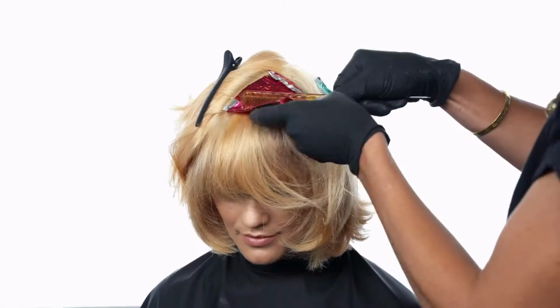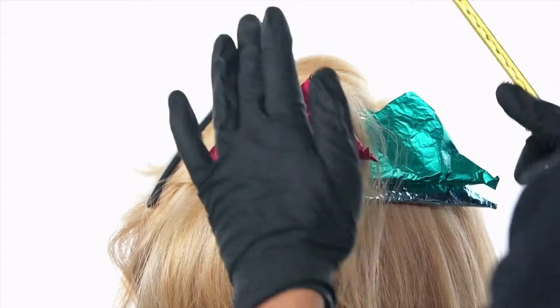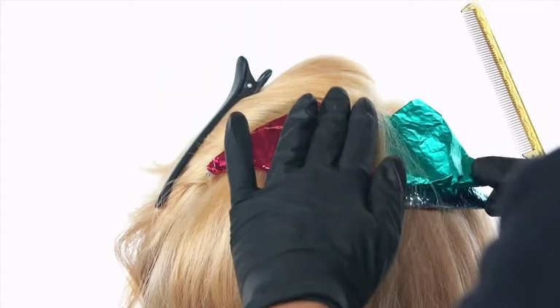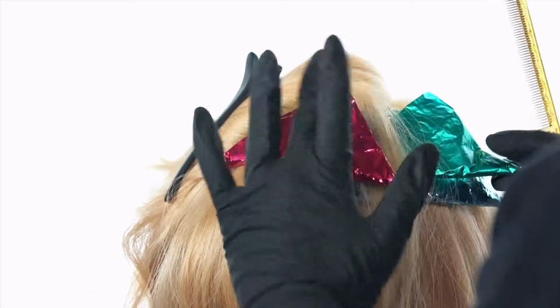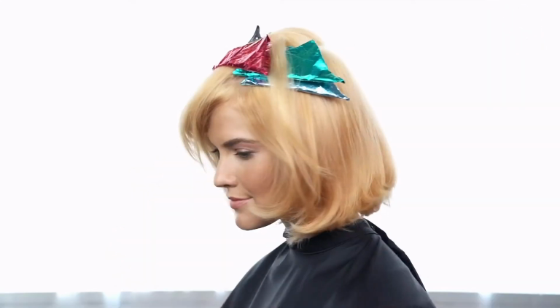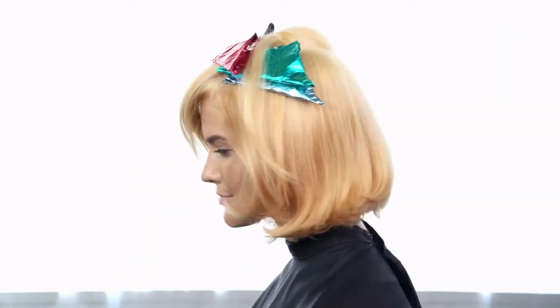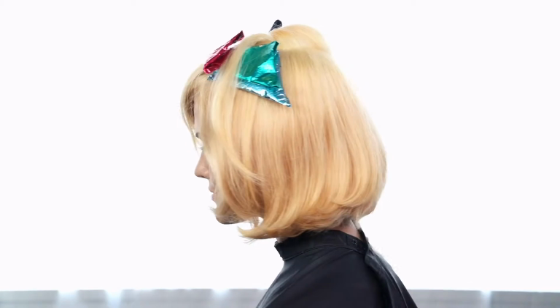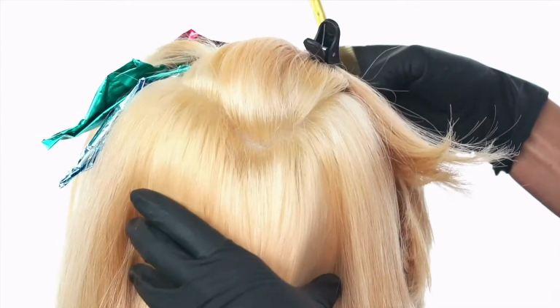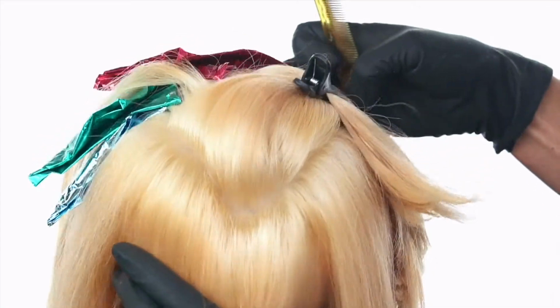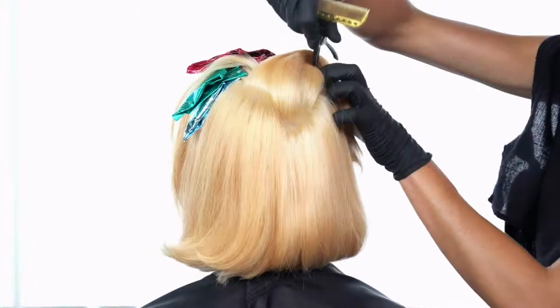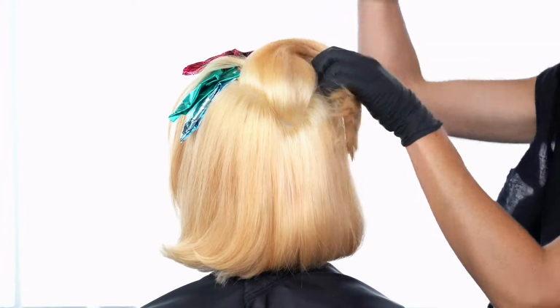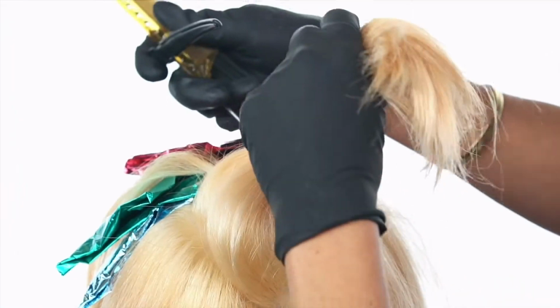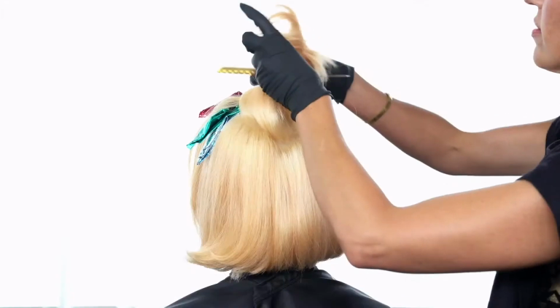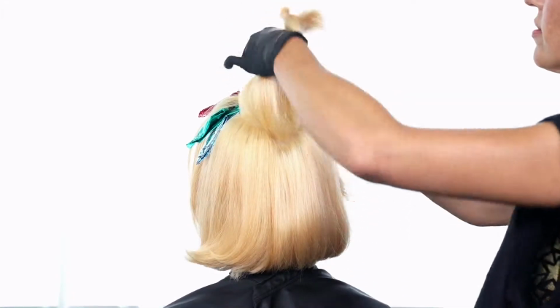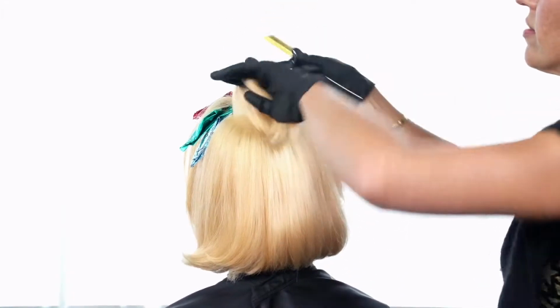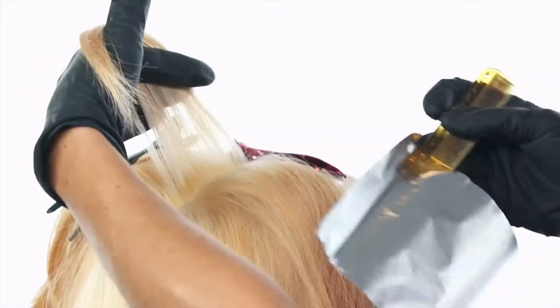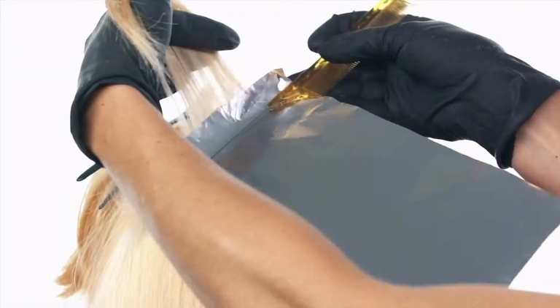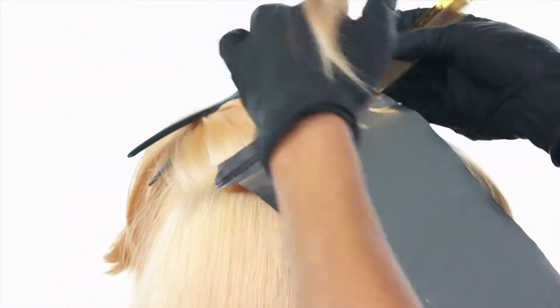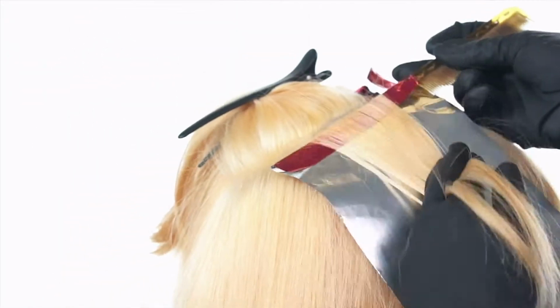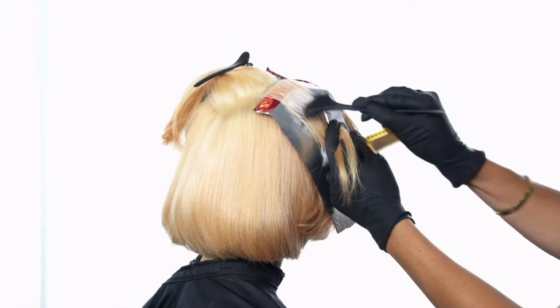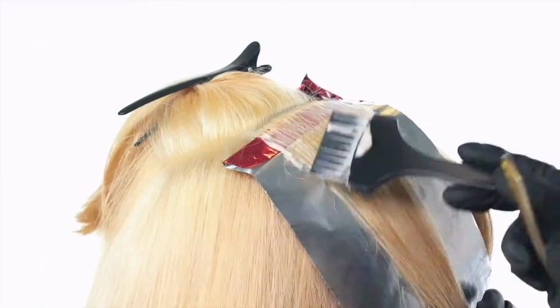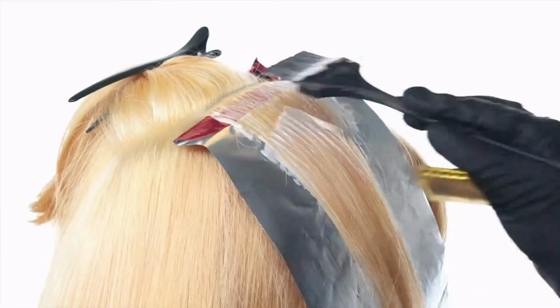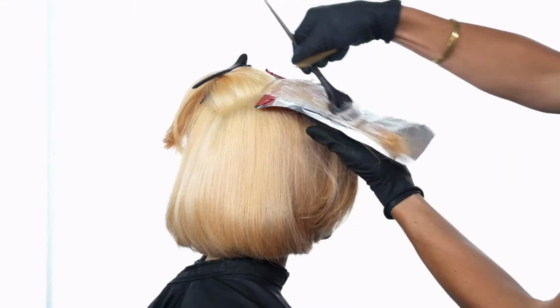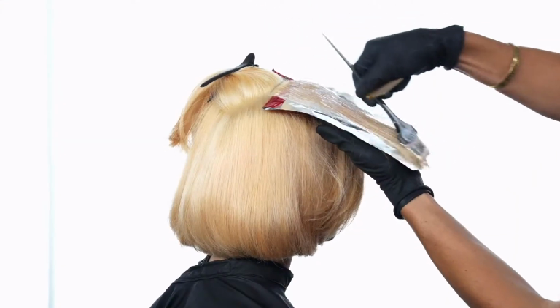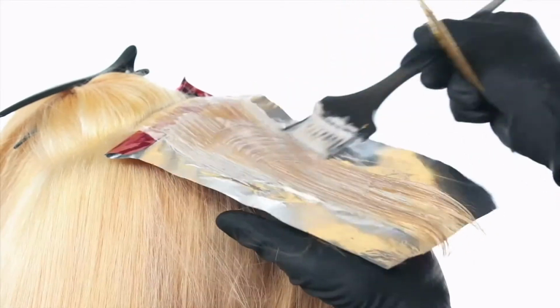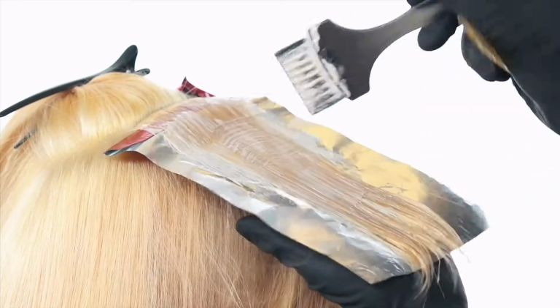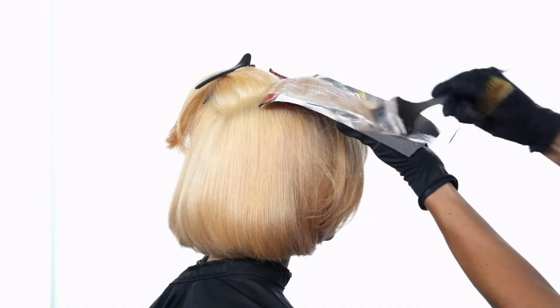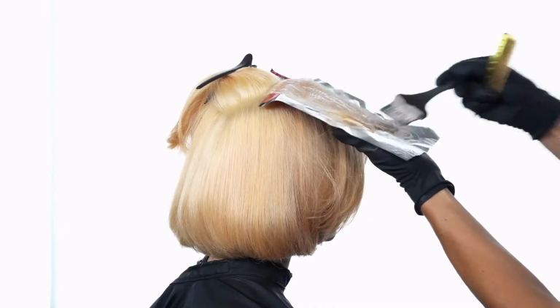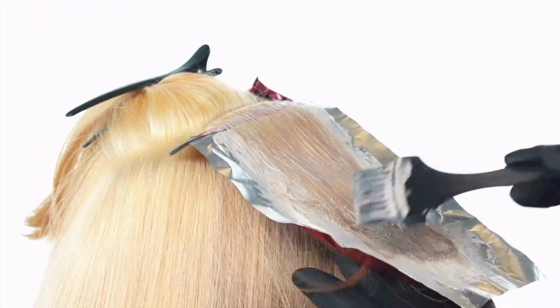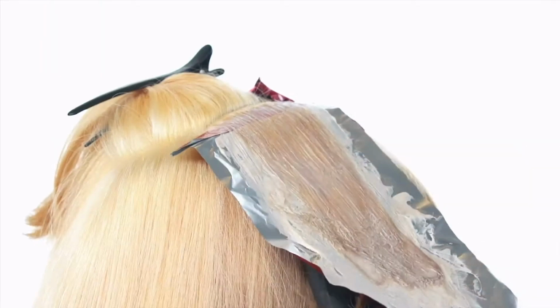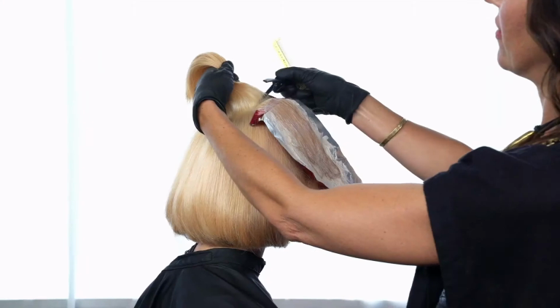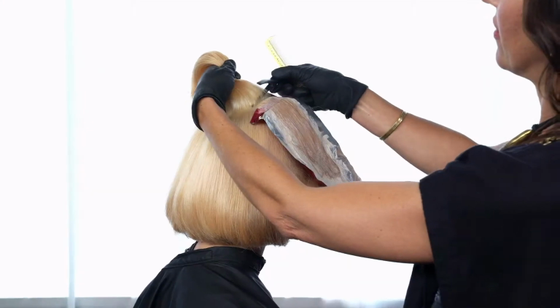The foils will continue to pivot around the top area, creating a horizontal diagonal back slice and applying 7NB and 7RV Enhanced with Violet Intensifier.